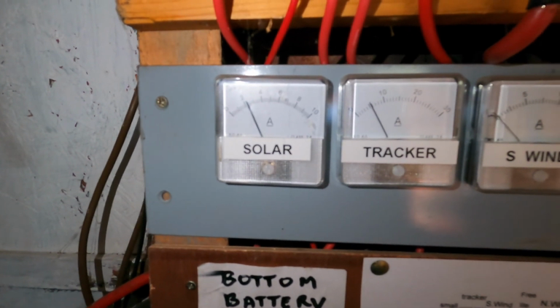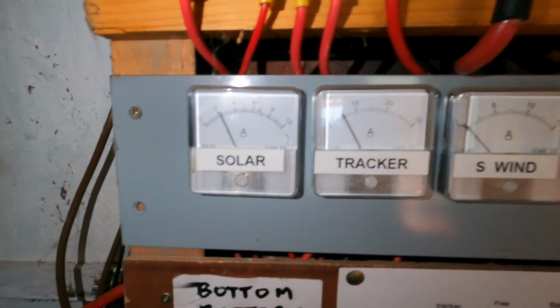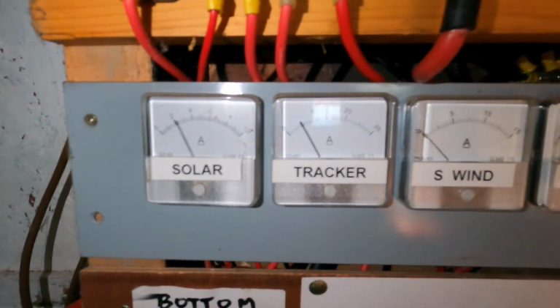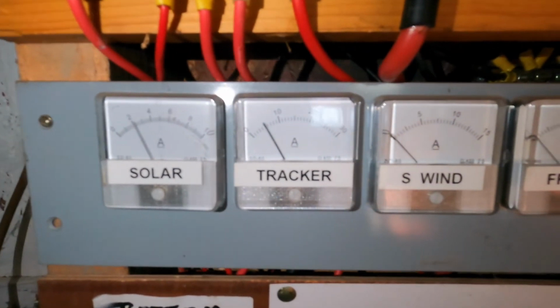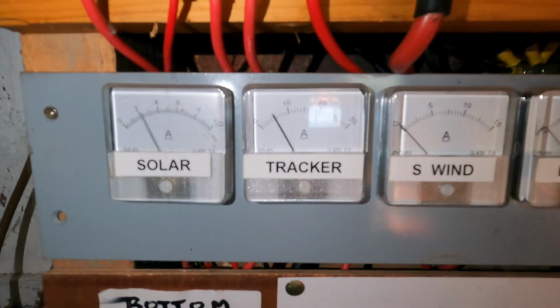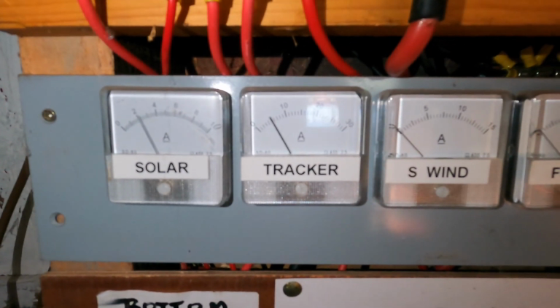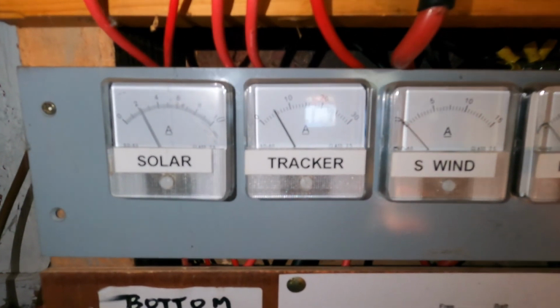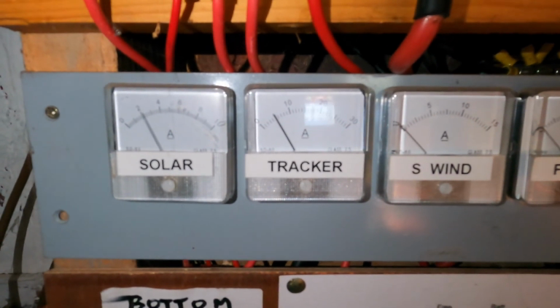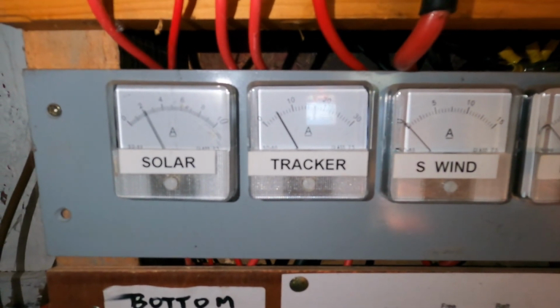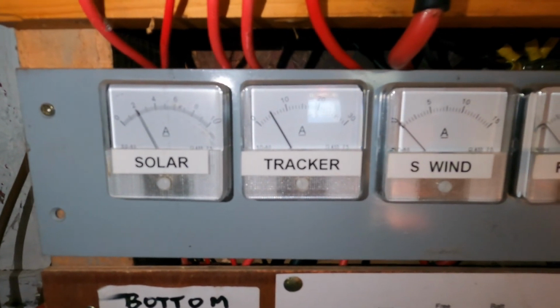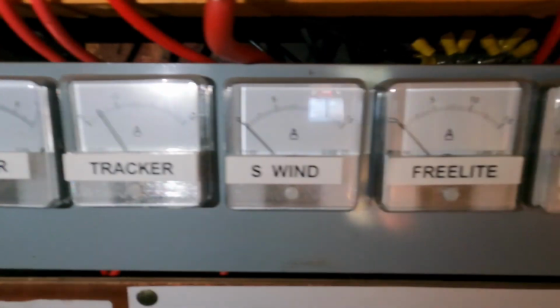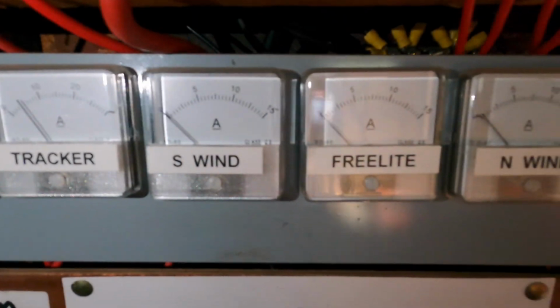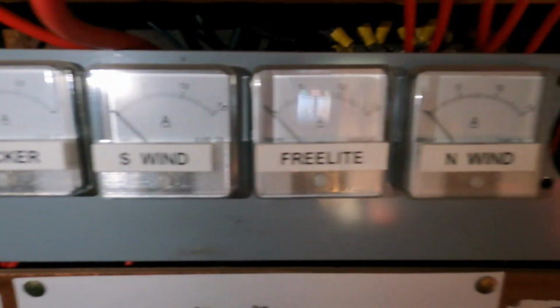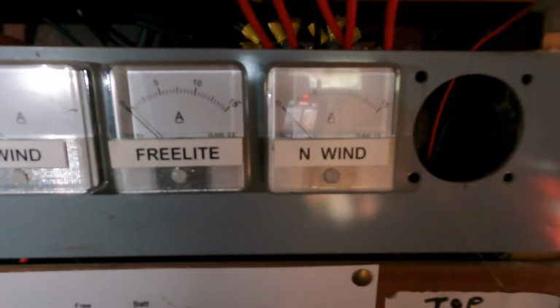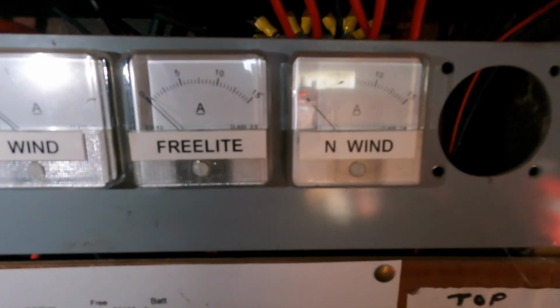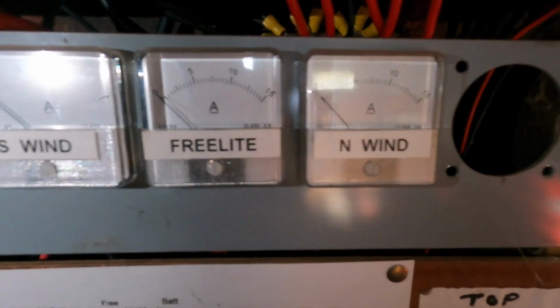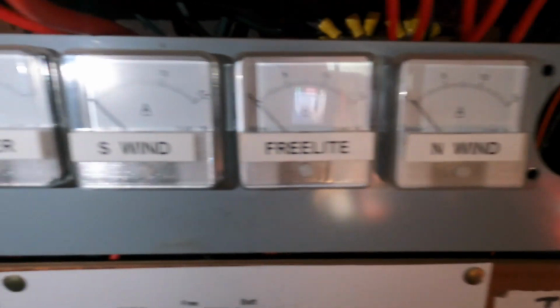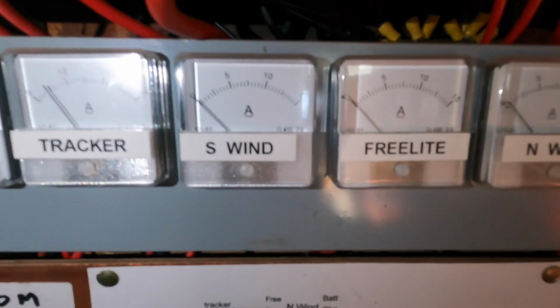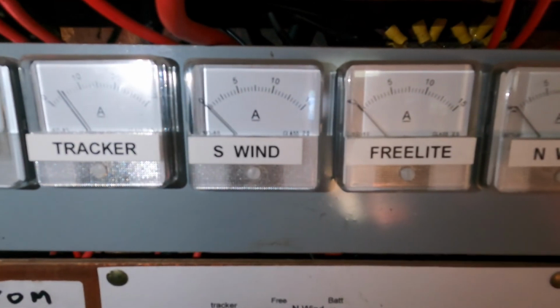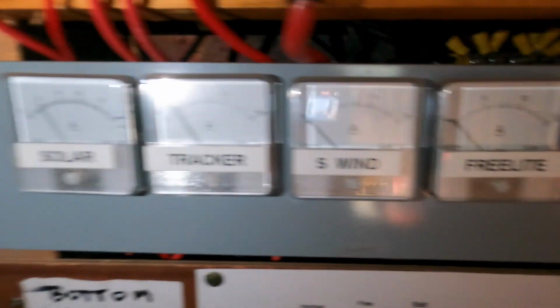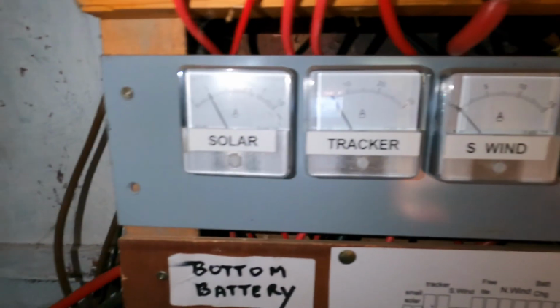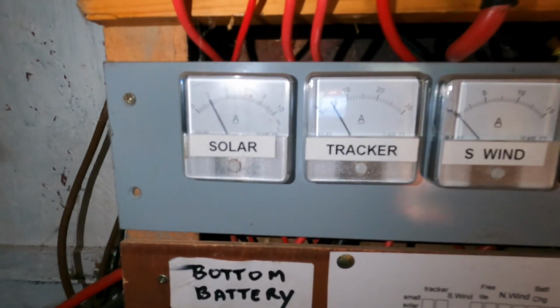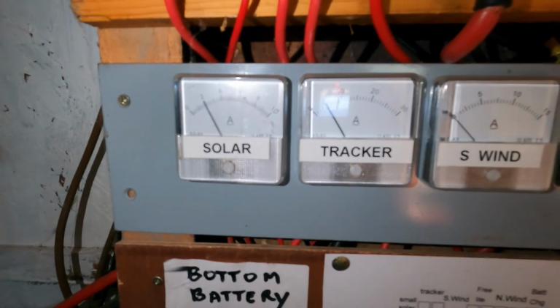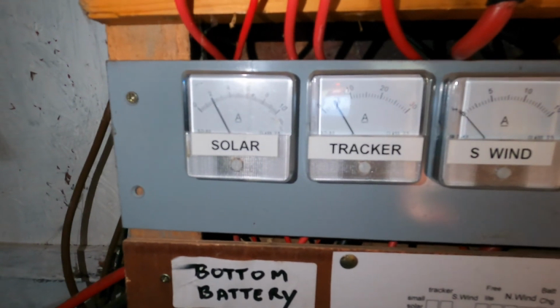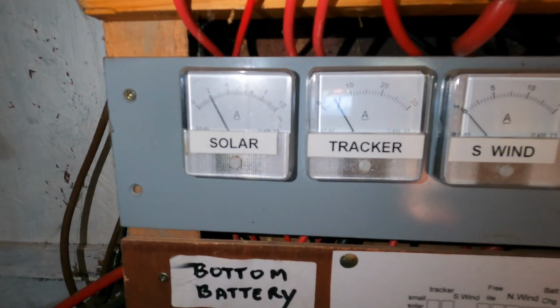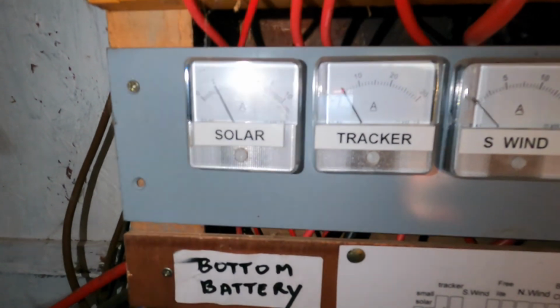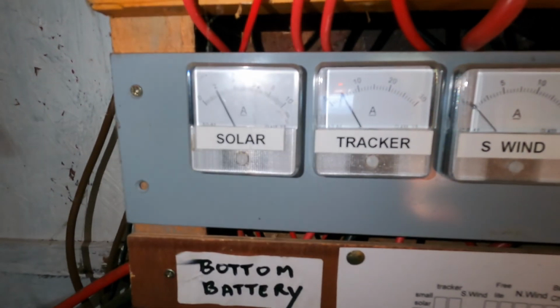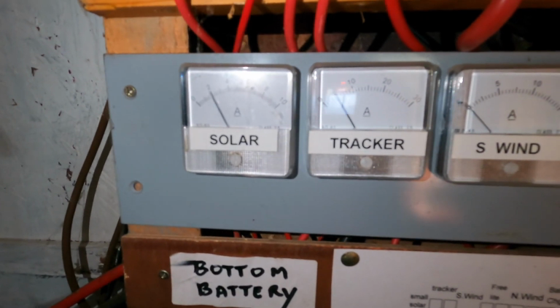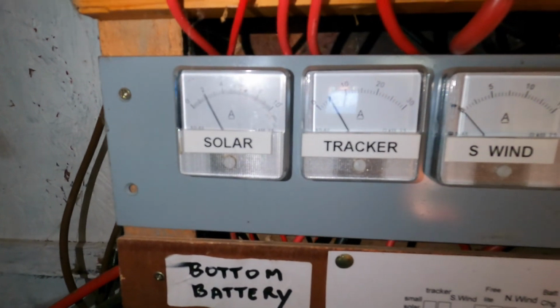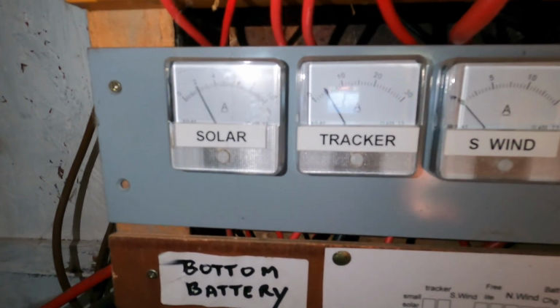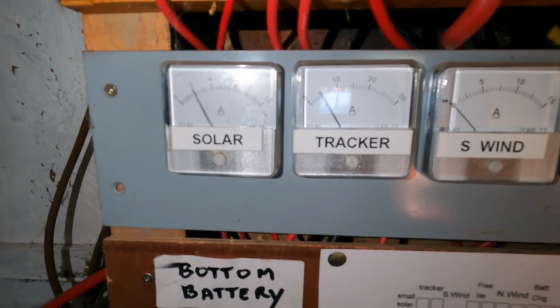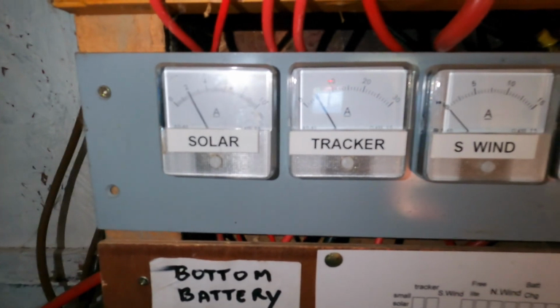I'll show you them in a minute. And that is five amps off the tracker boards. Nothing off the wind — I don't think they work. But this is really, really, really interesting, because it obviously does work.